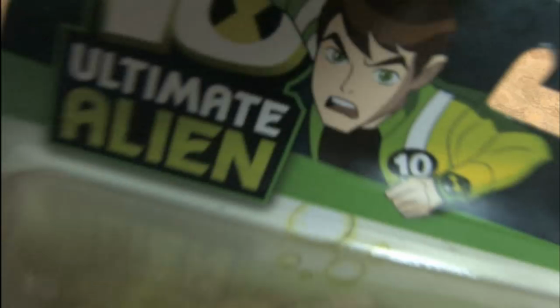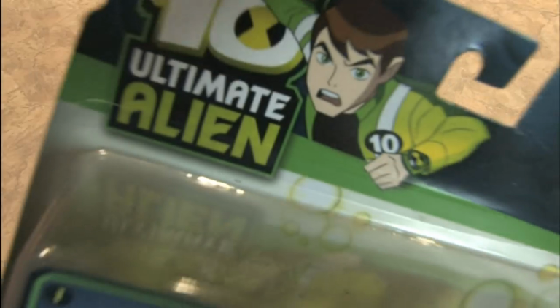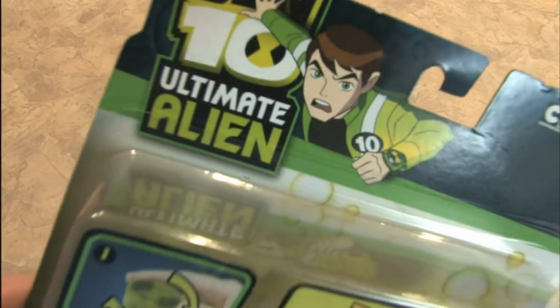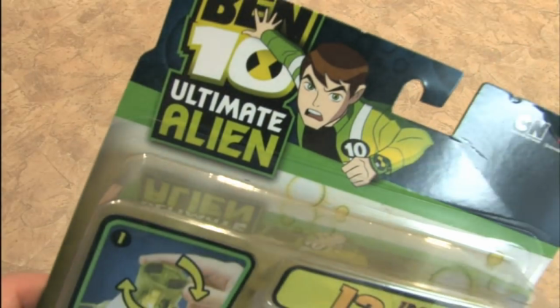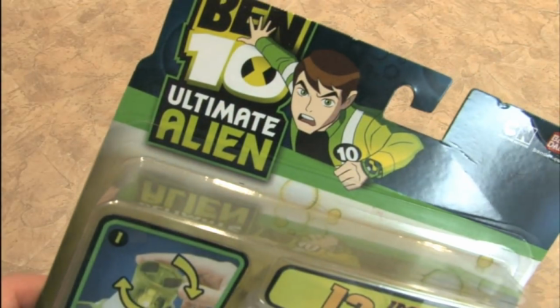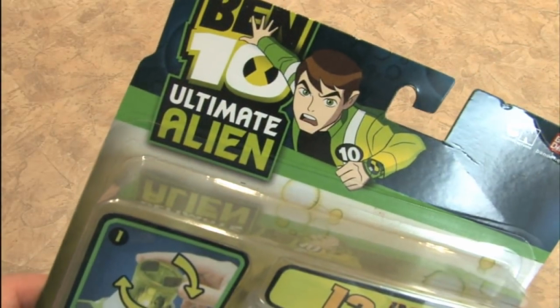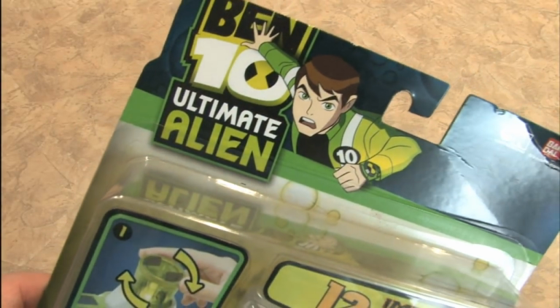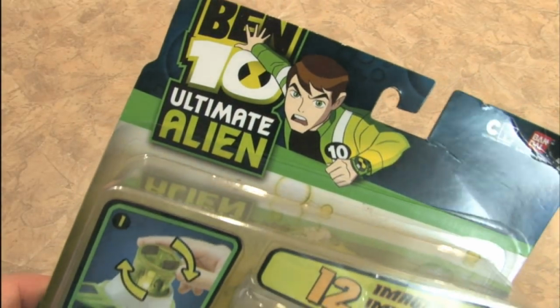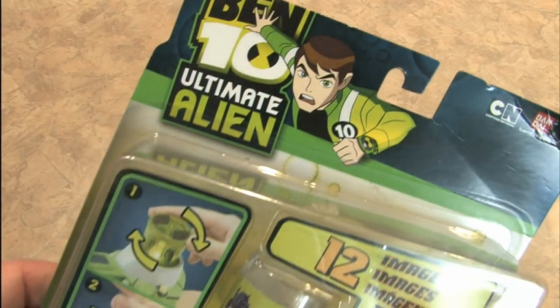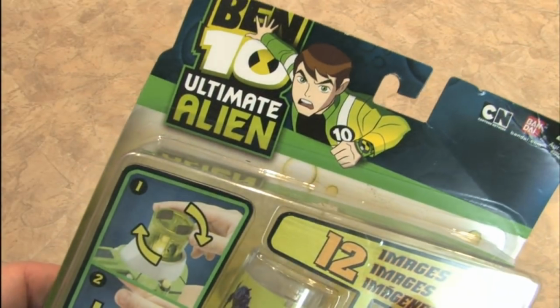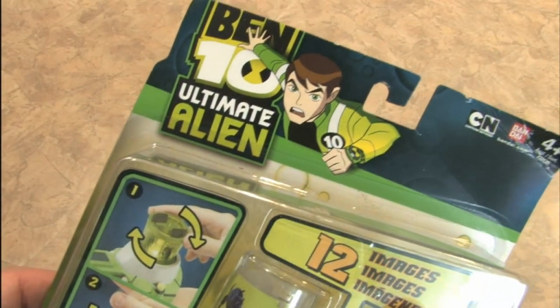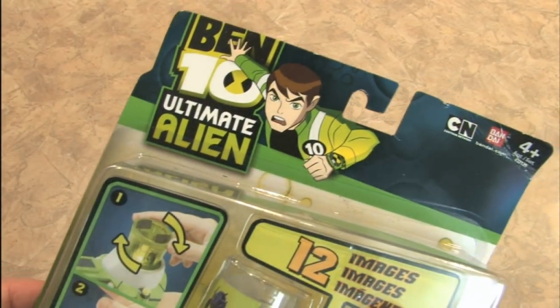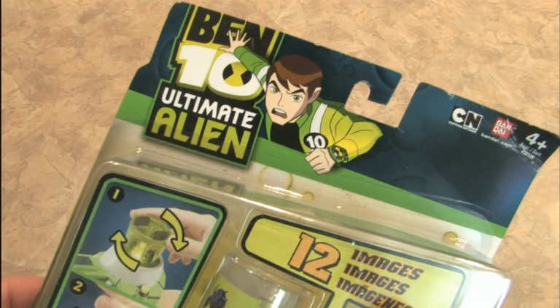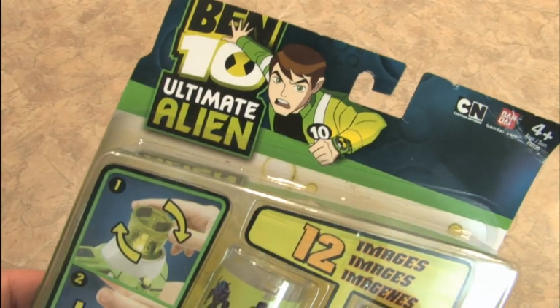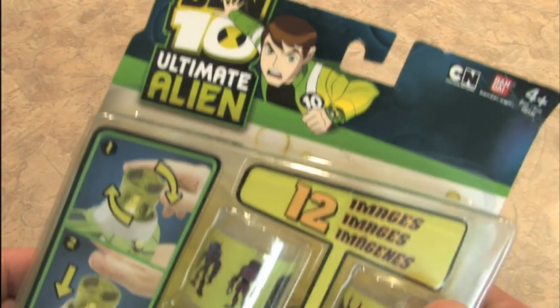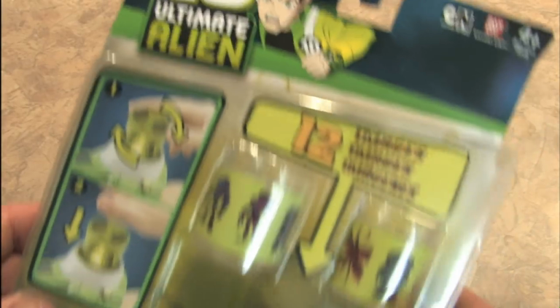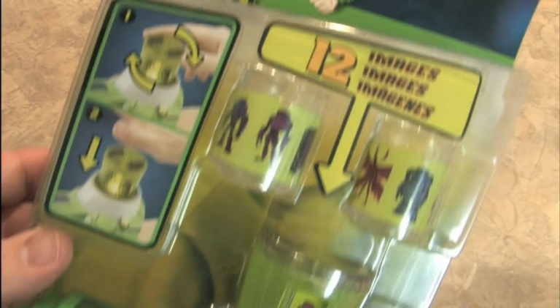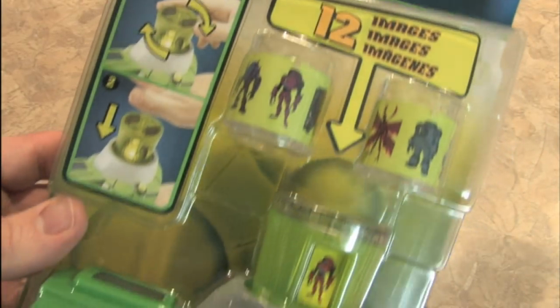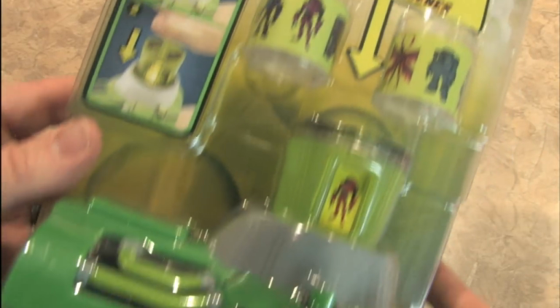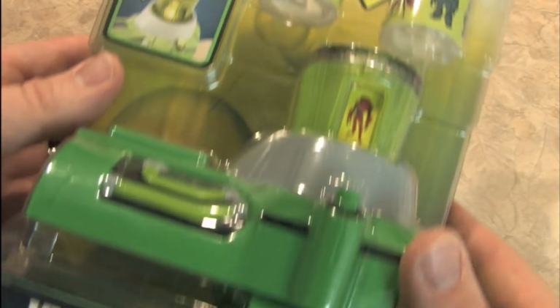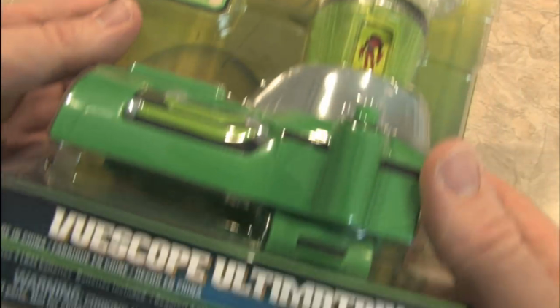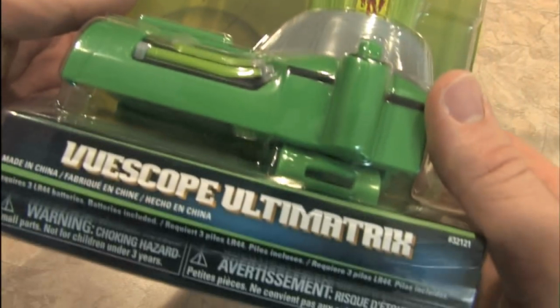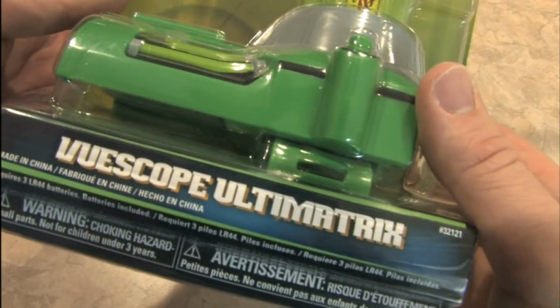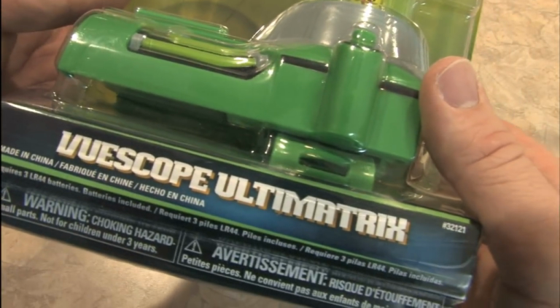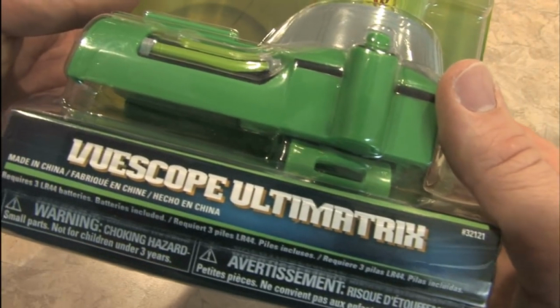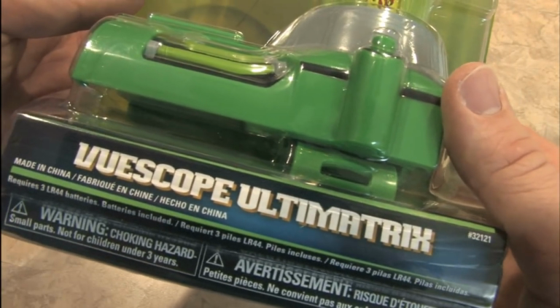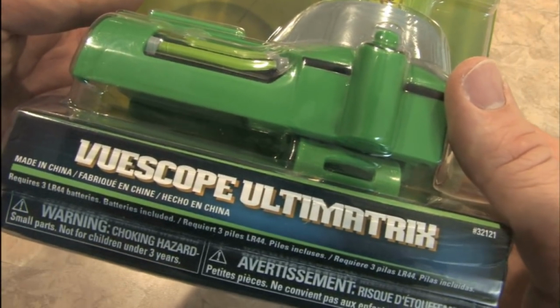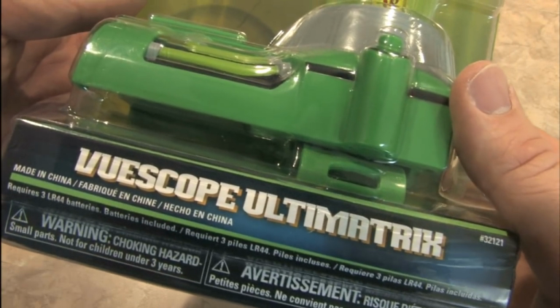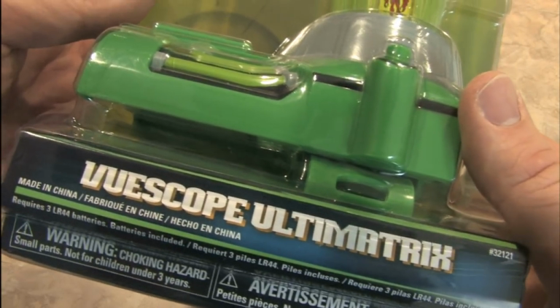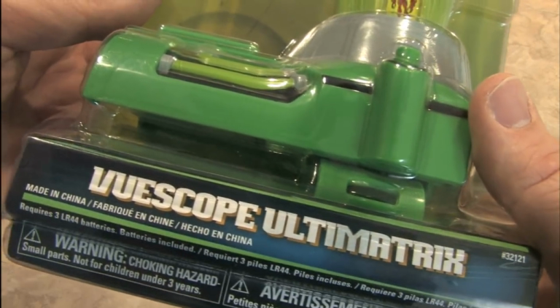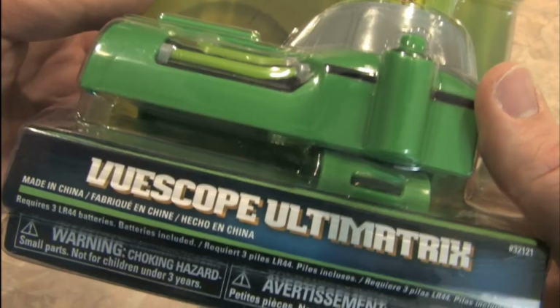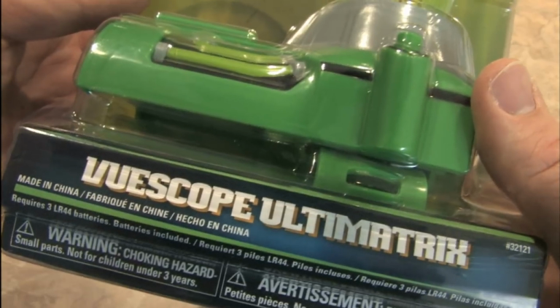Hold on to your seats everyone. Look what I found. It's the Ben 10 Ultimate Alien Viewscope Ultimatrix.